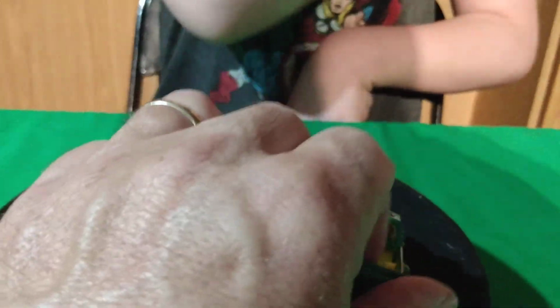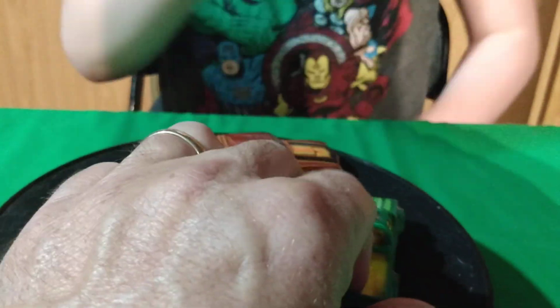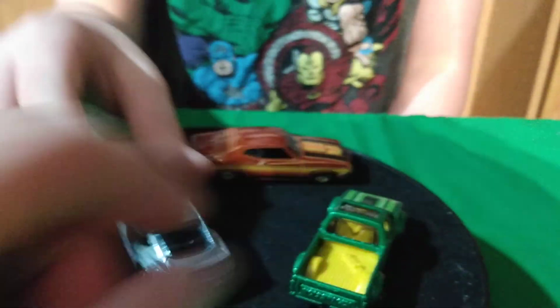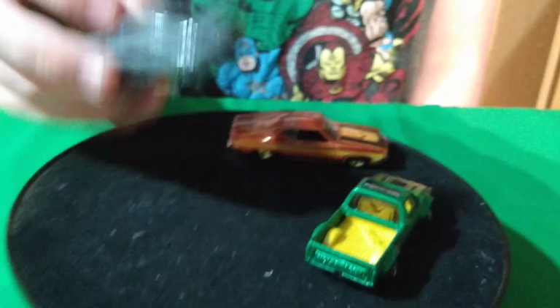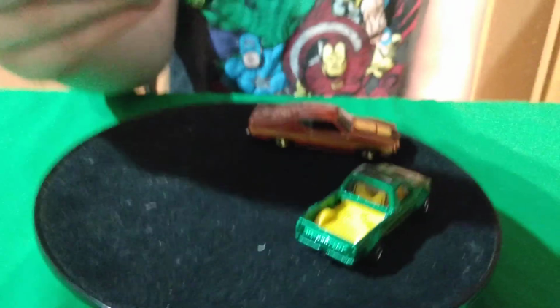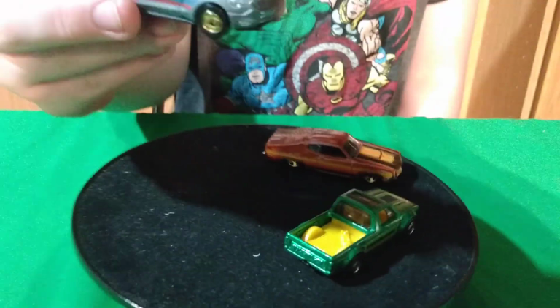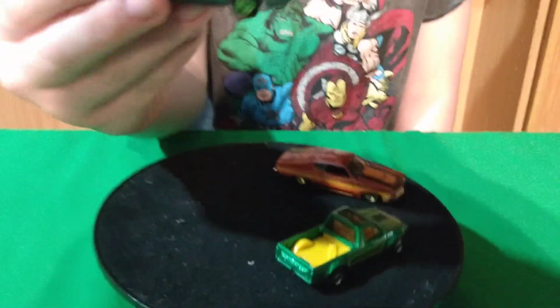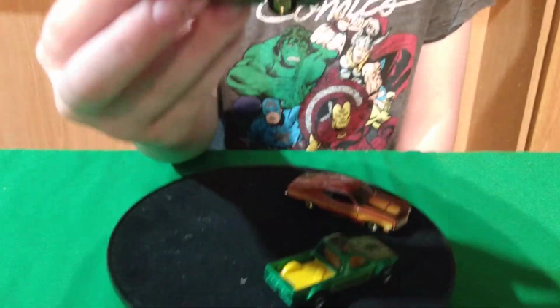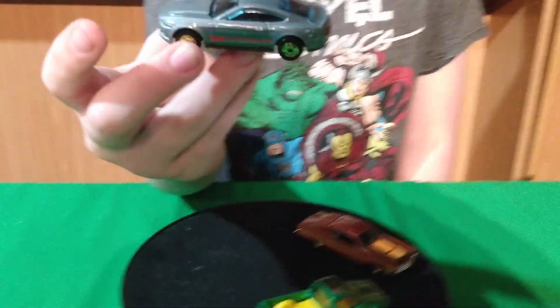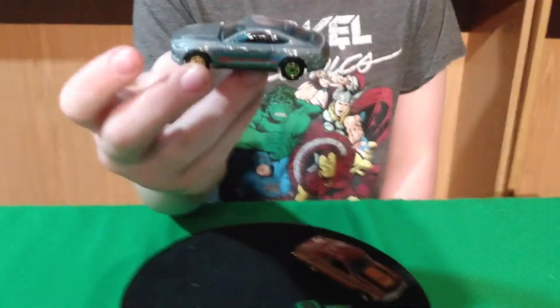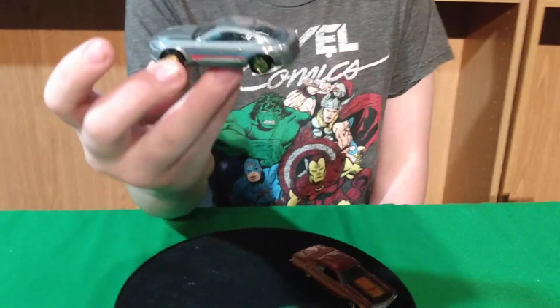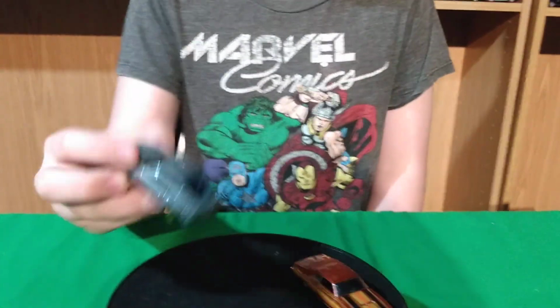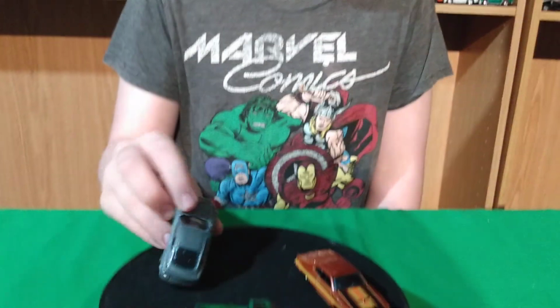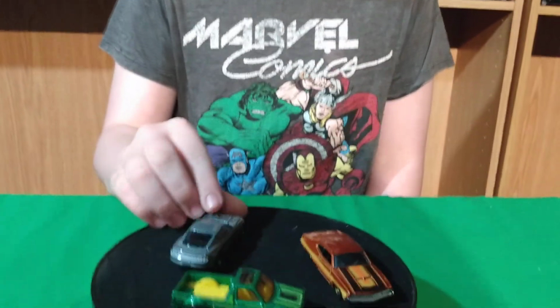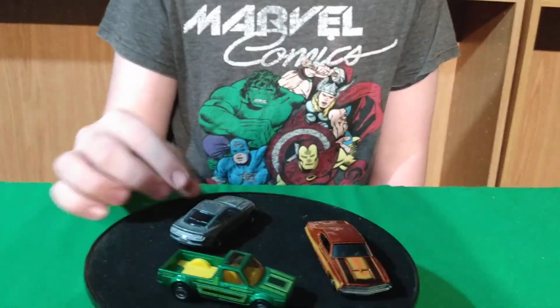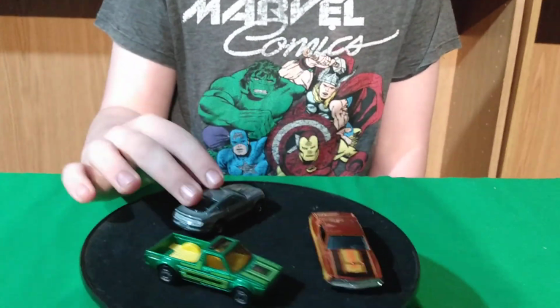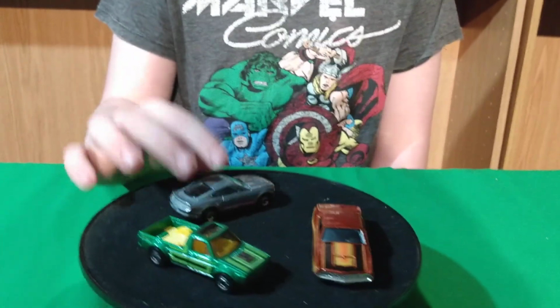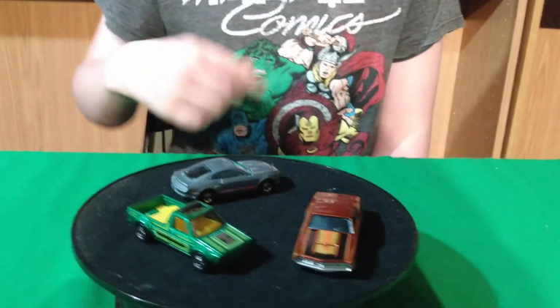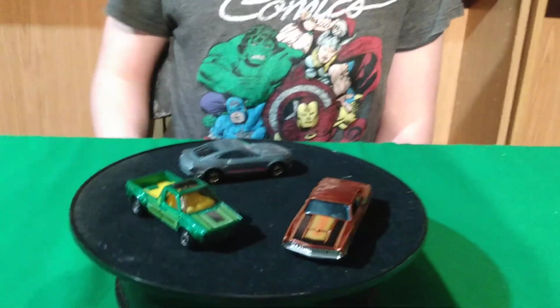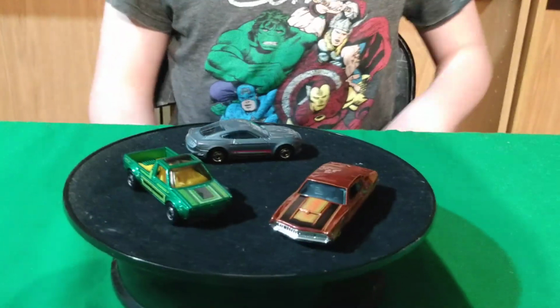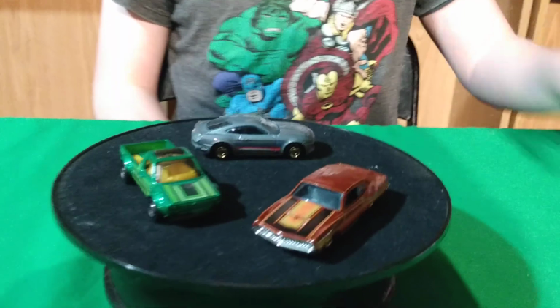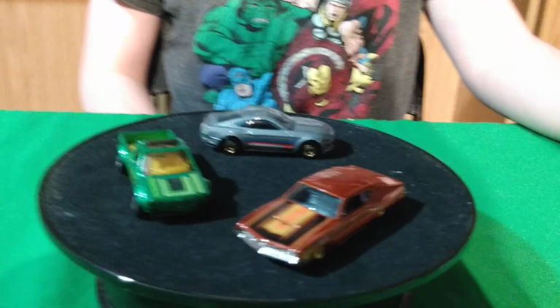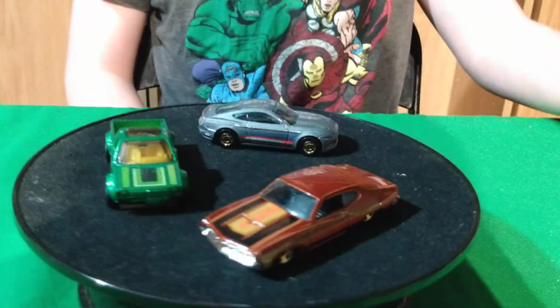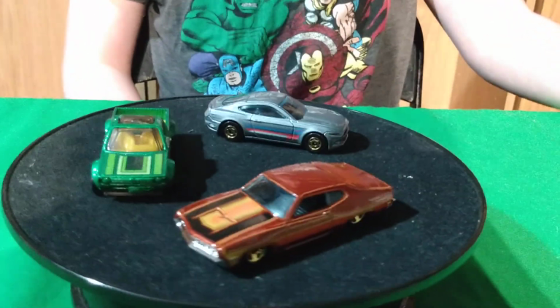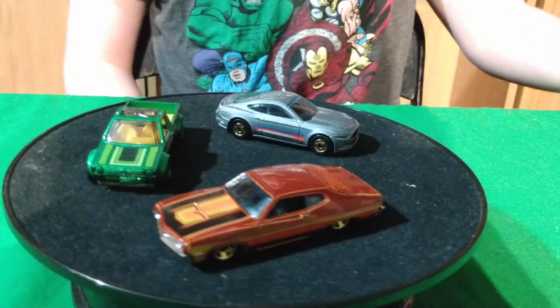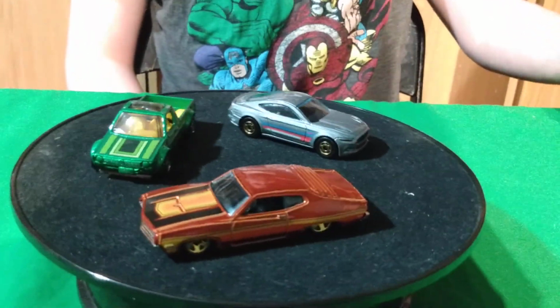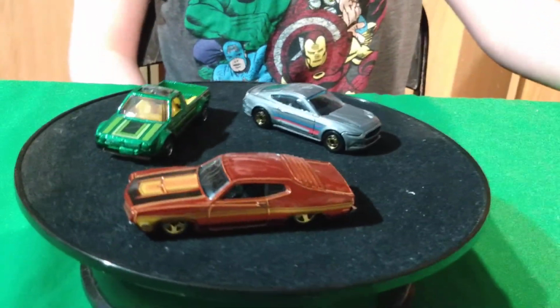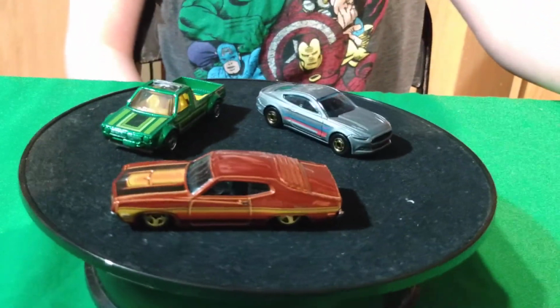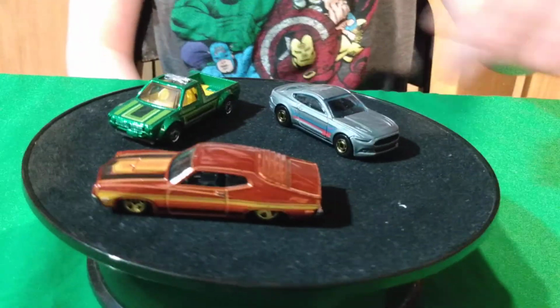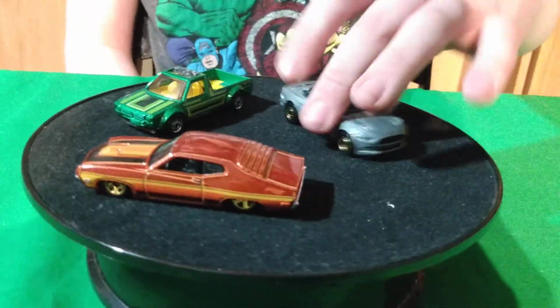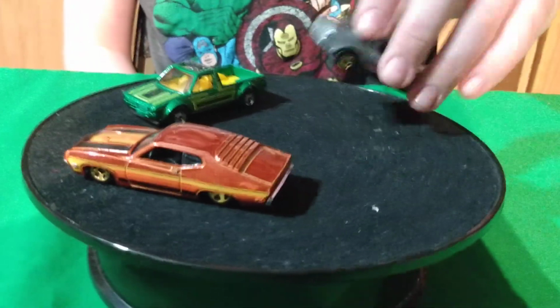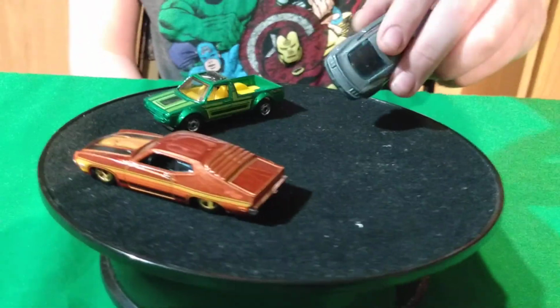Of all the newer Mustangs, this is my favorite one from 2000 and up — the 2015 body. This is my favorite.